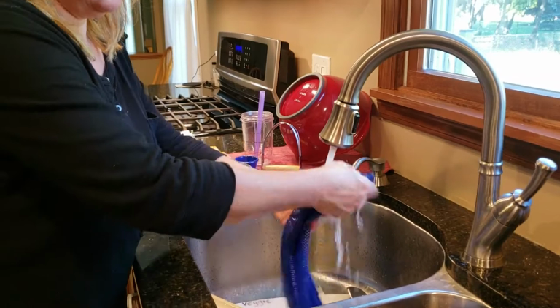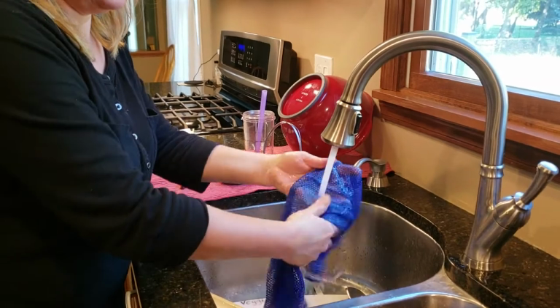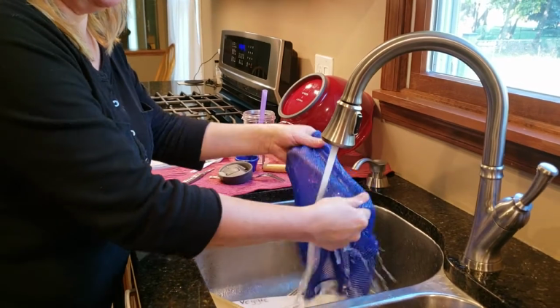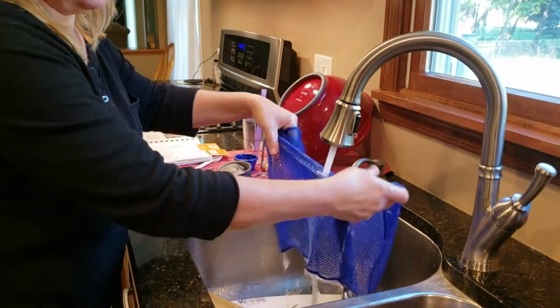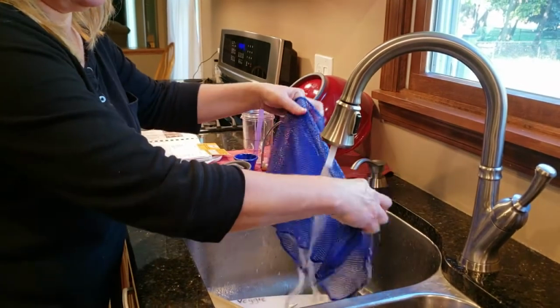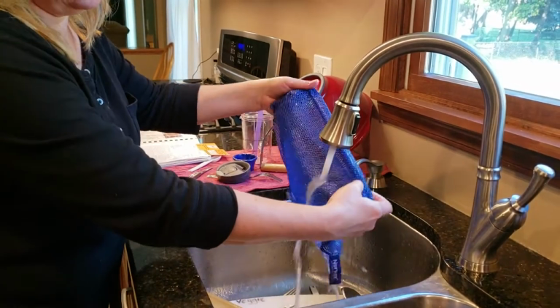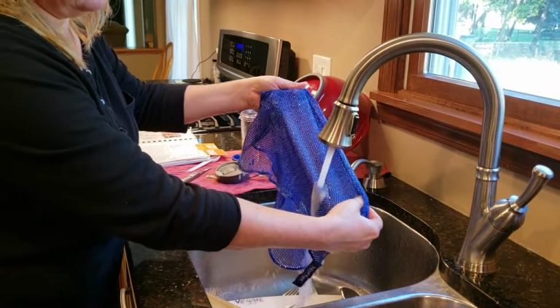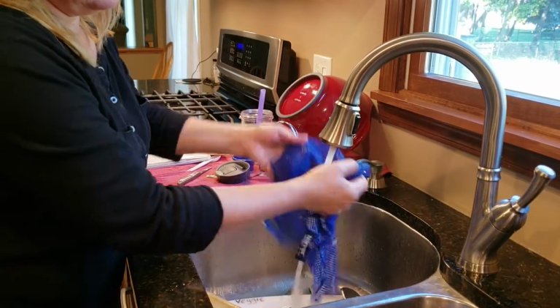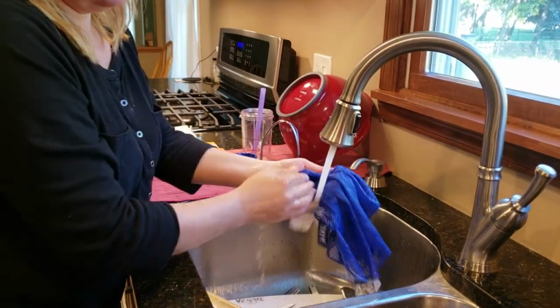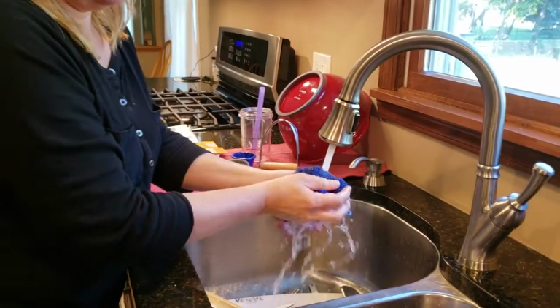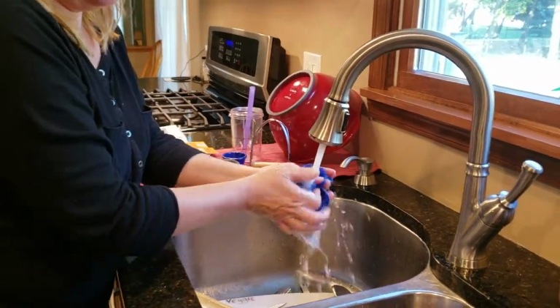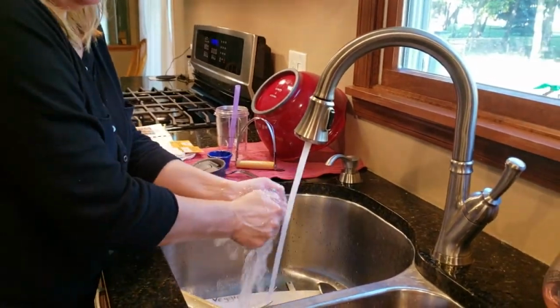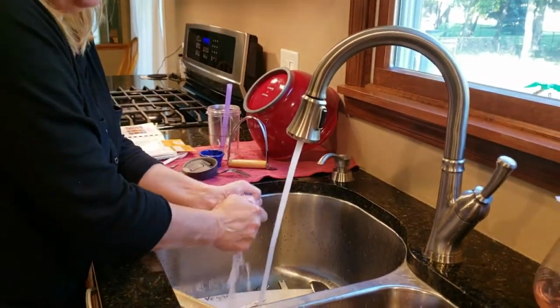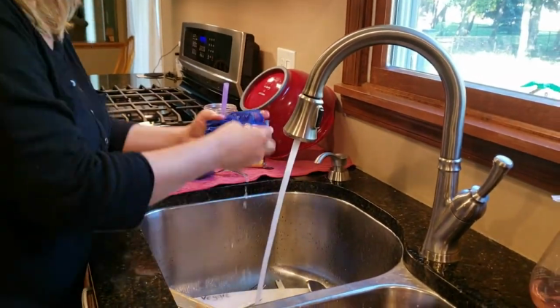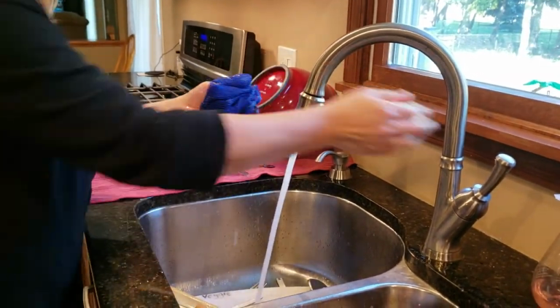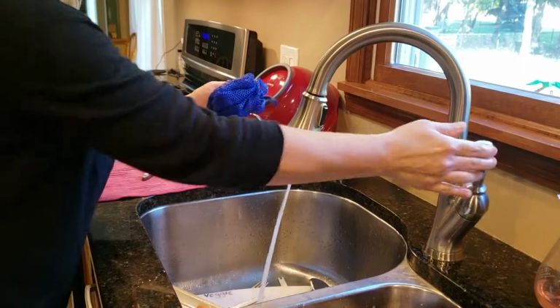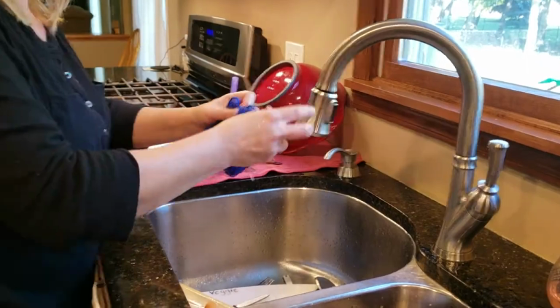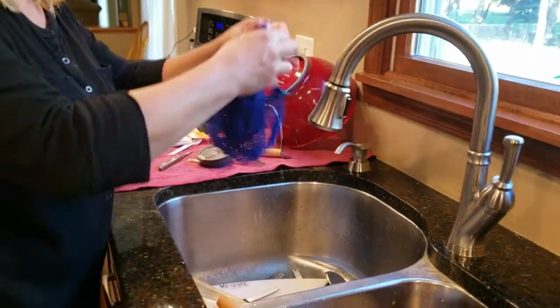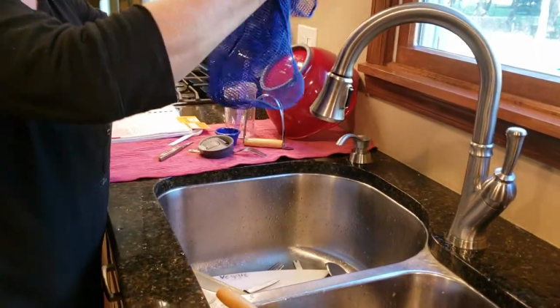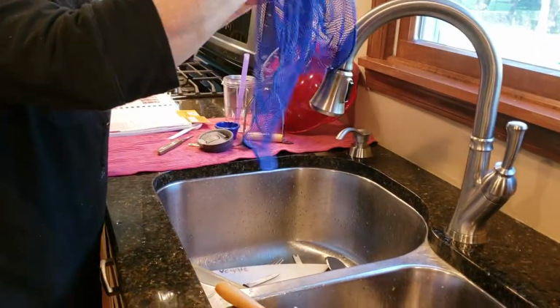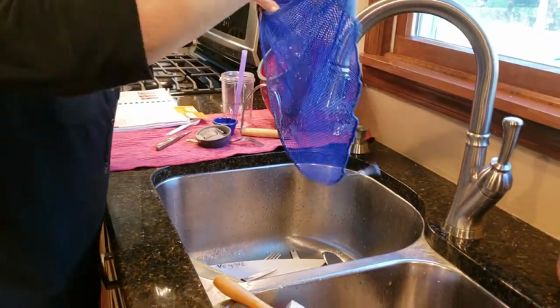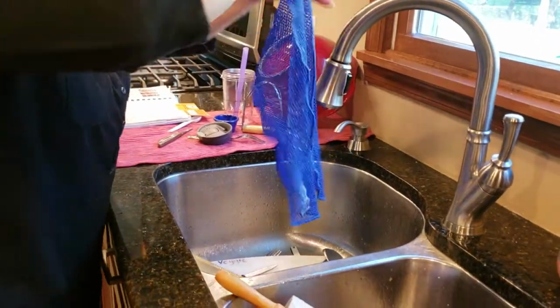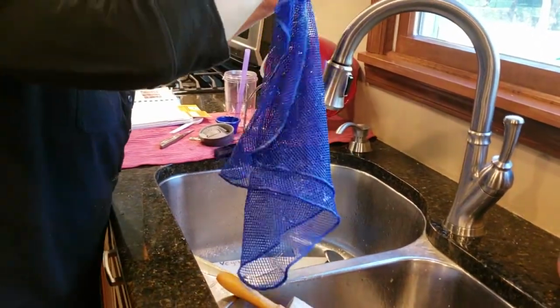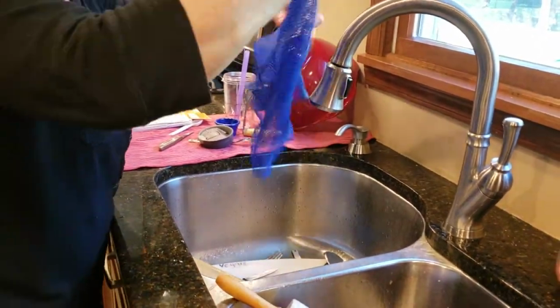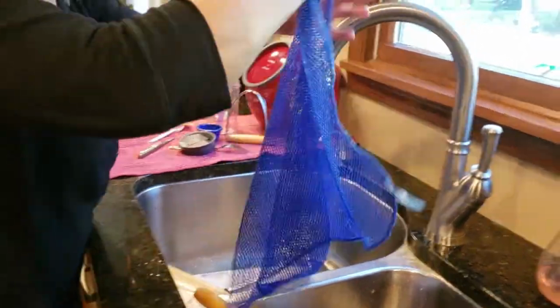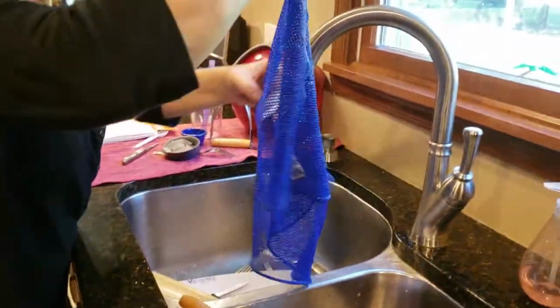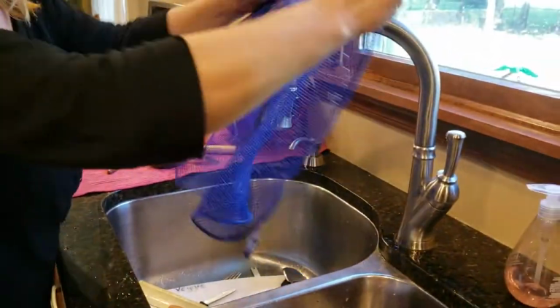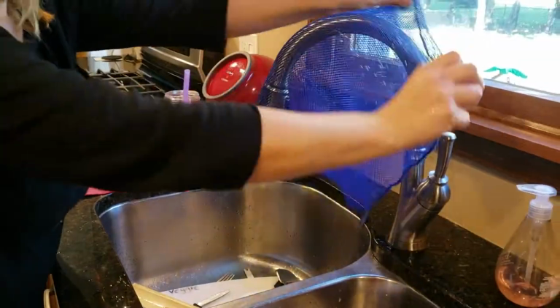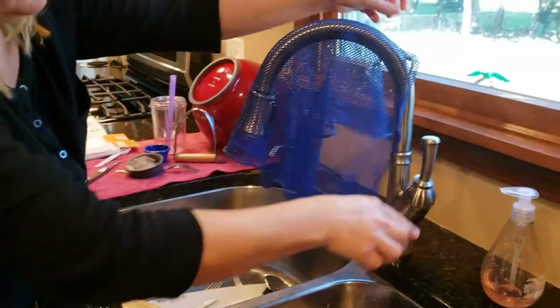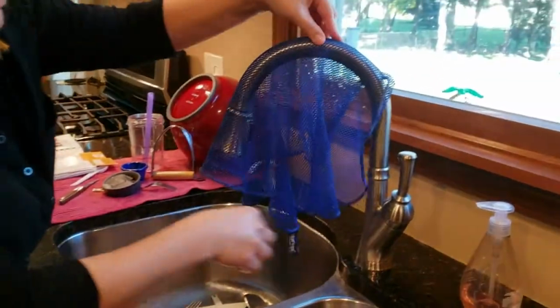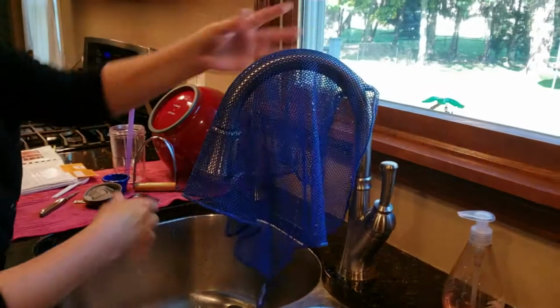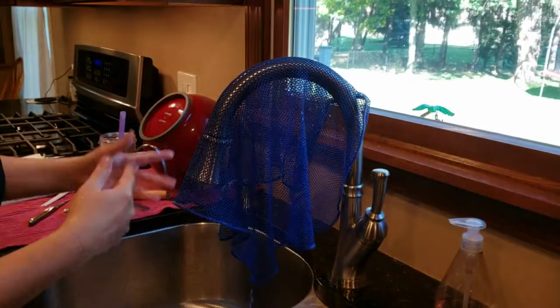So that's it. Look at that — nice and clean. And then when you're done, if your dishes were done, just hang it over and it's nice and clean.